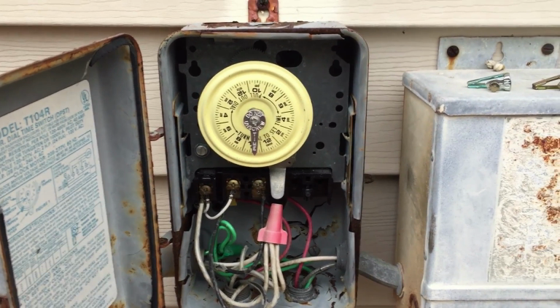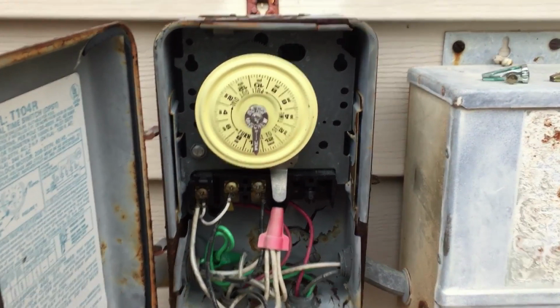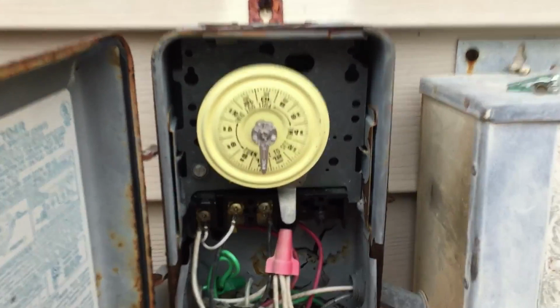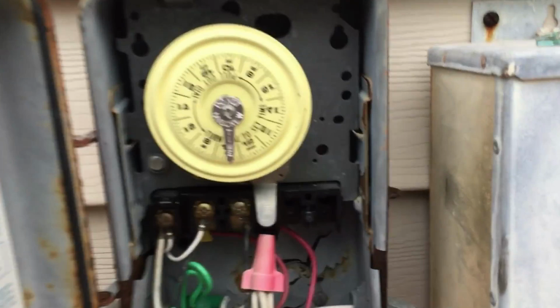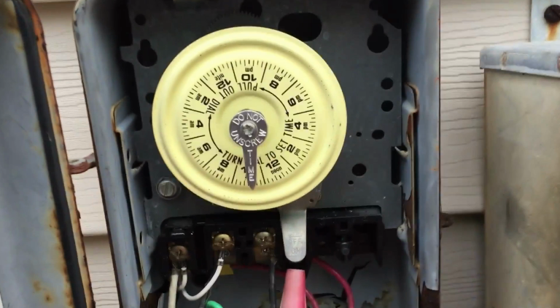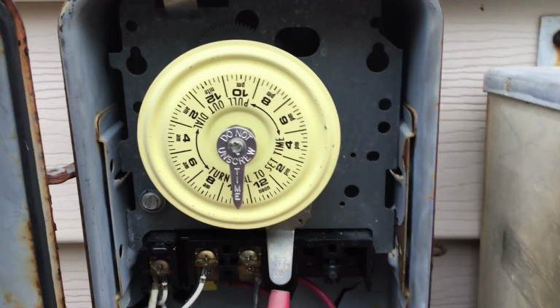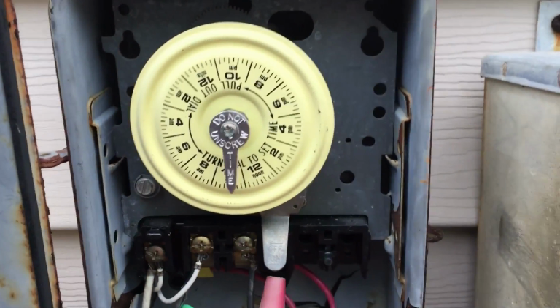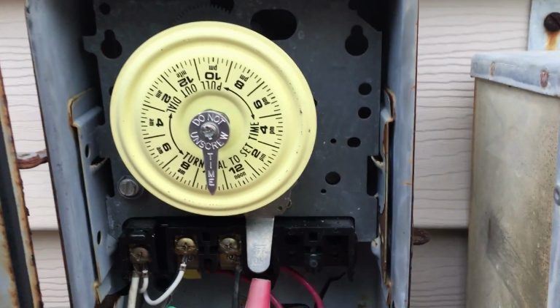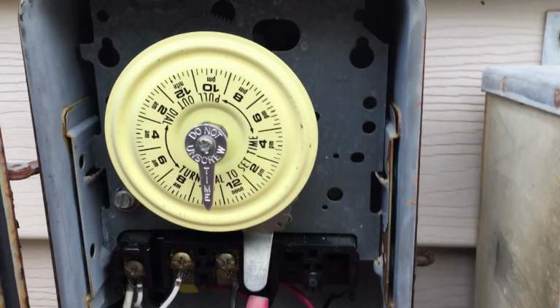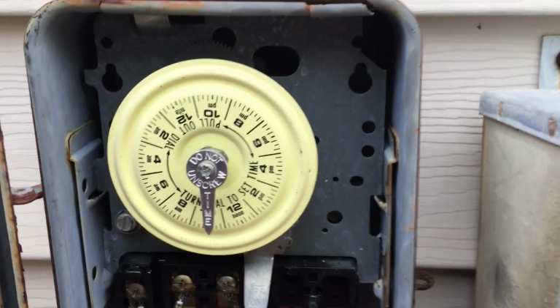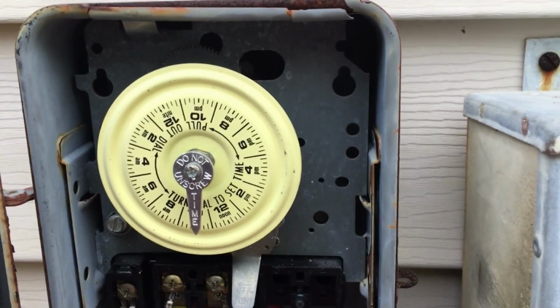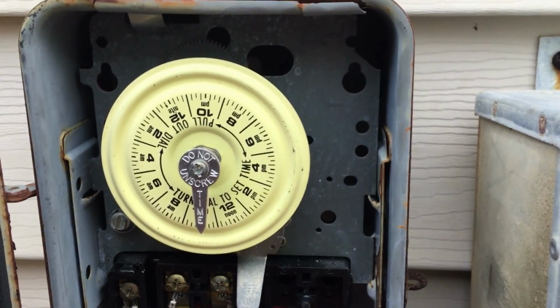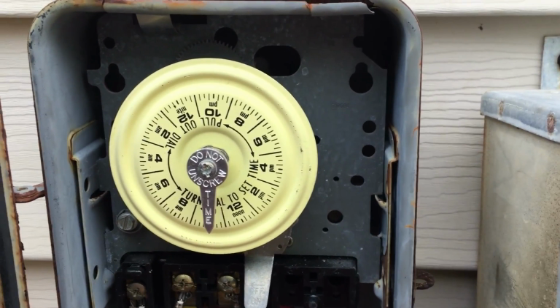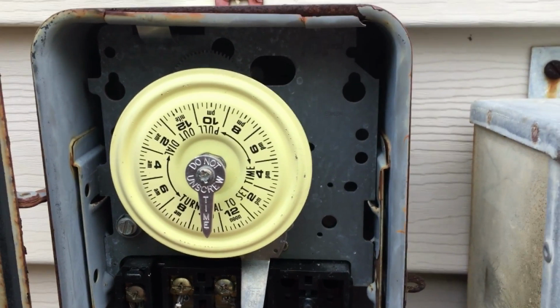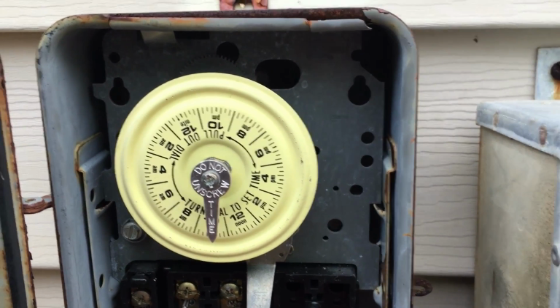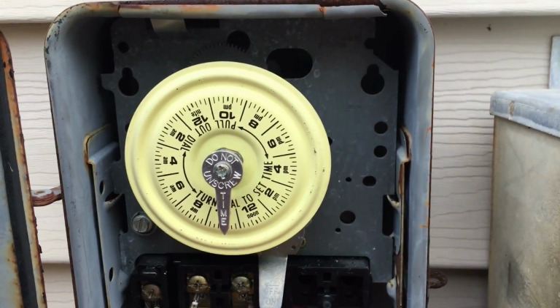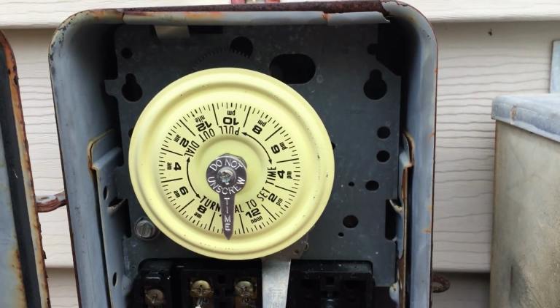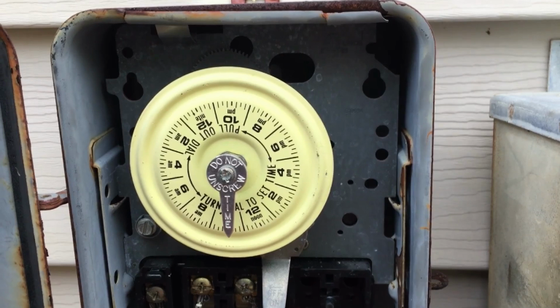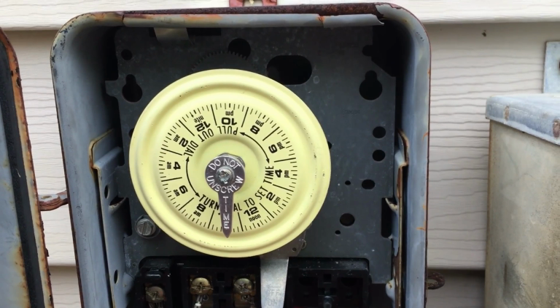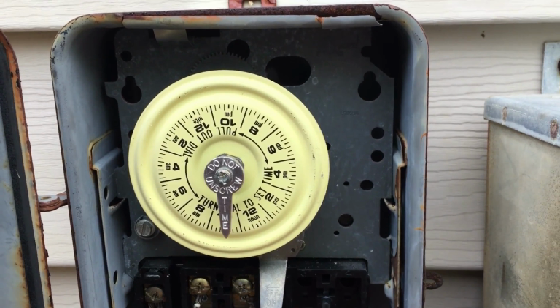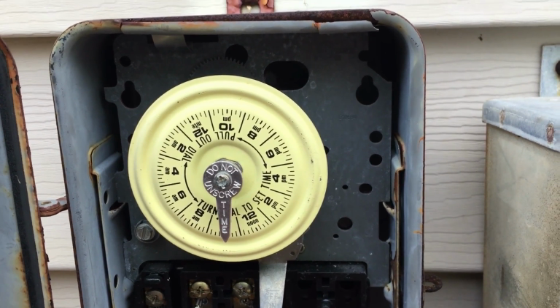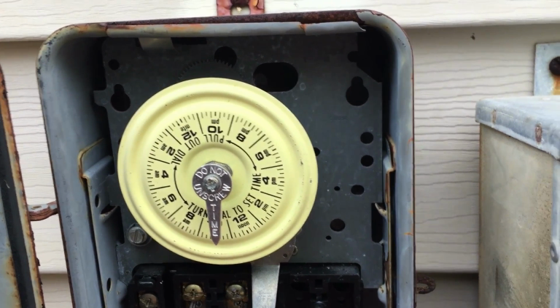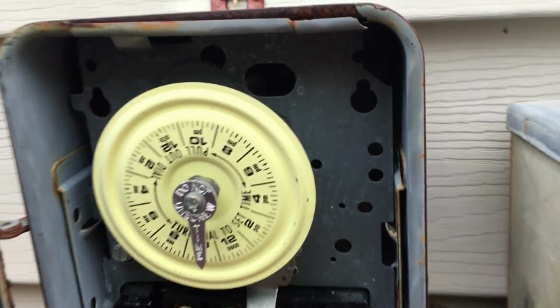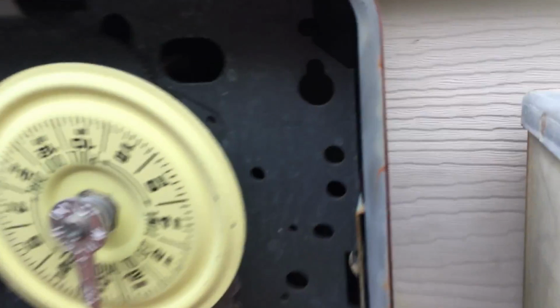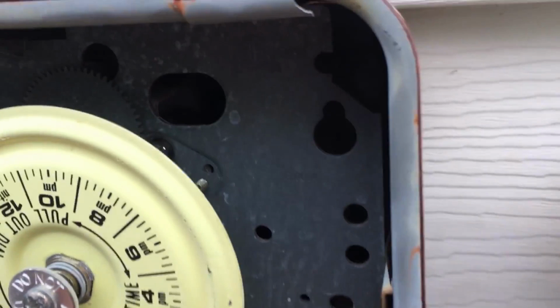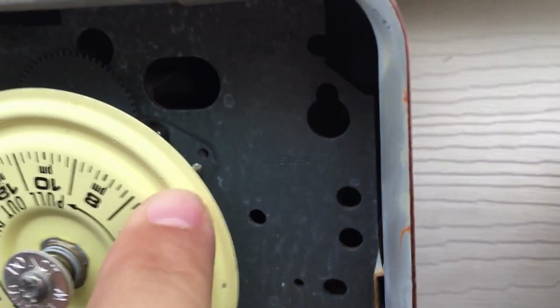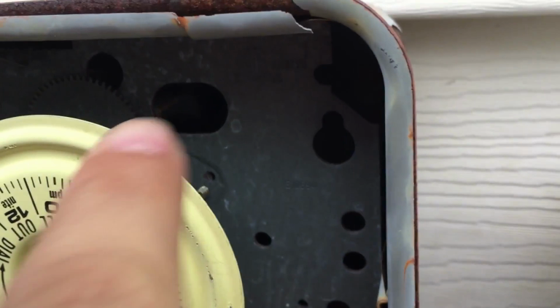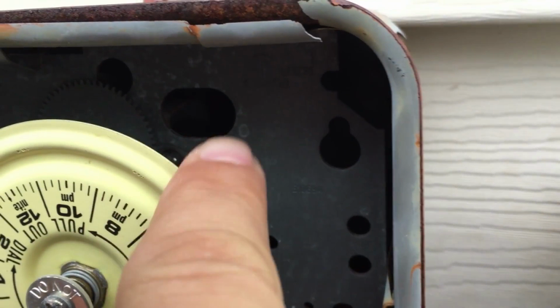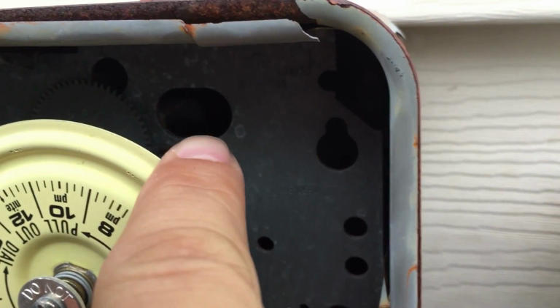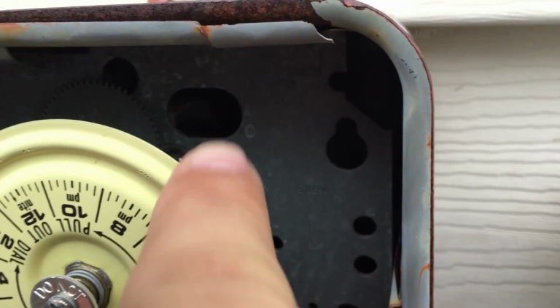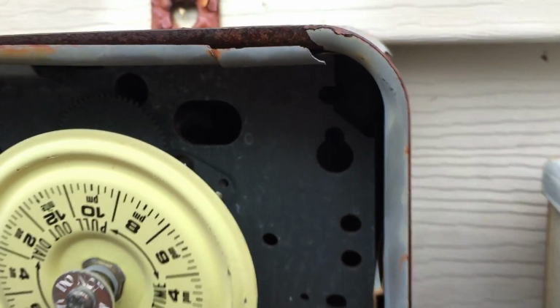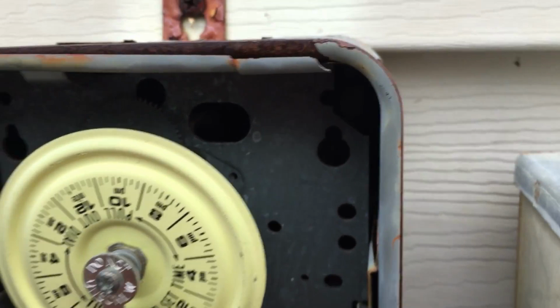Now let's get close to the timer. You see here — the first thing we need to do is we should be able to hear it running, which we do, and then also there should be gears in there turning.